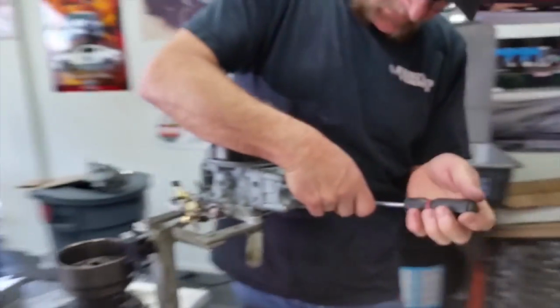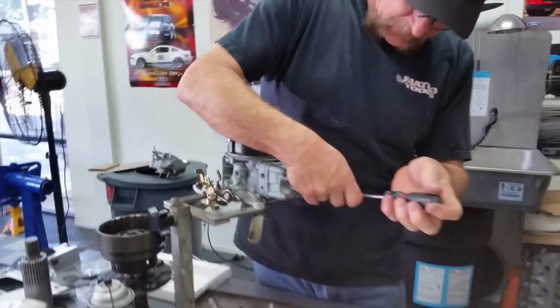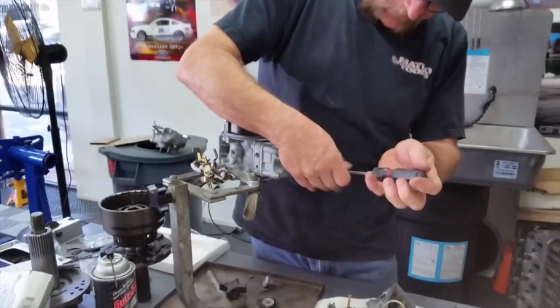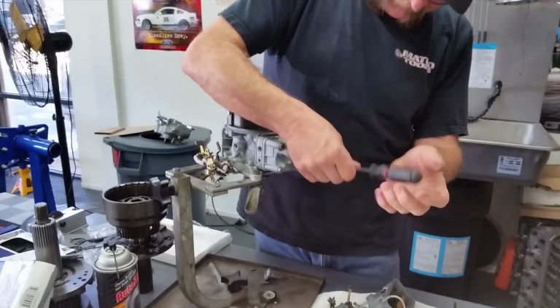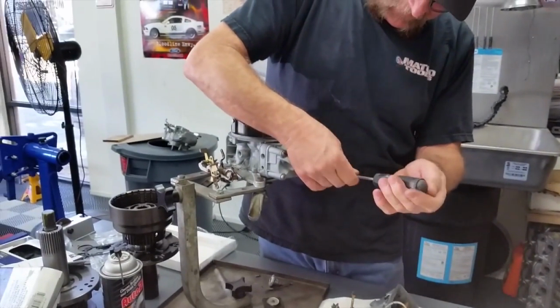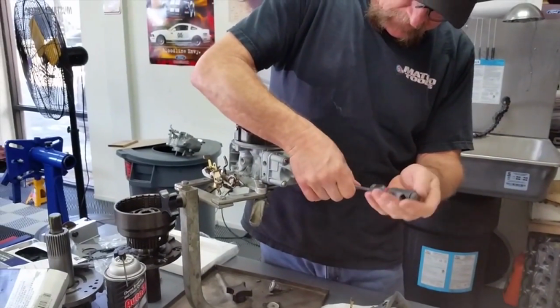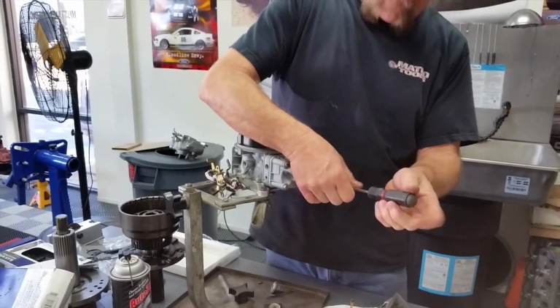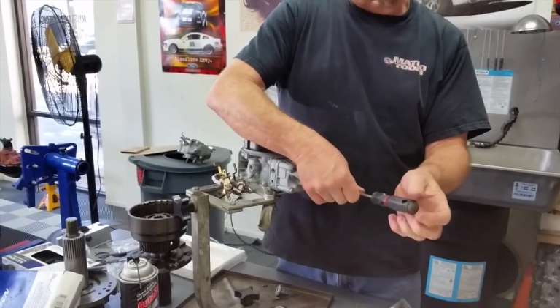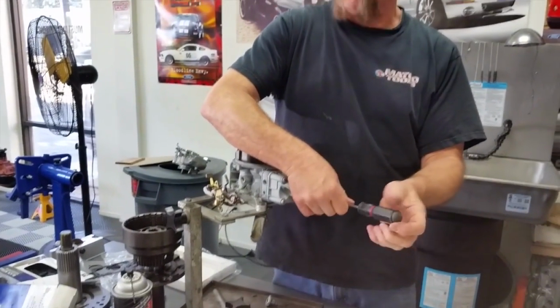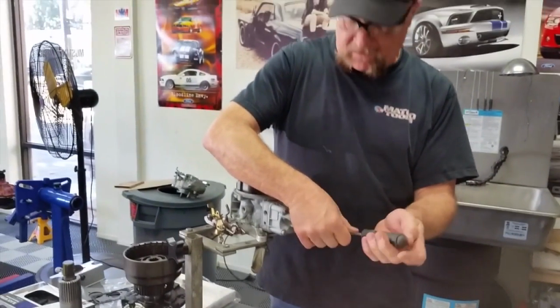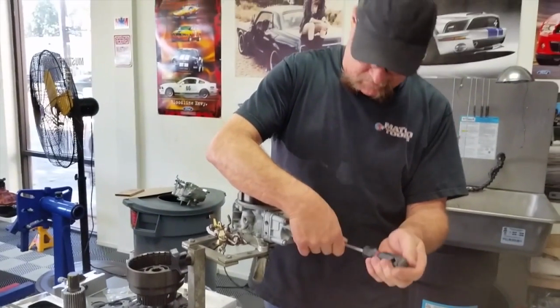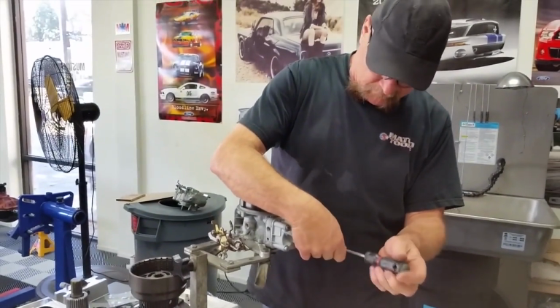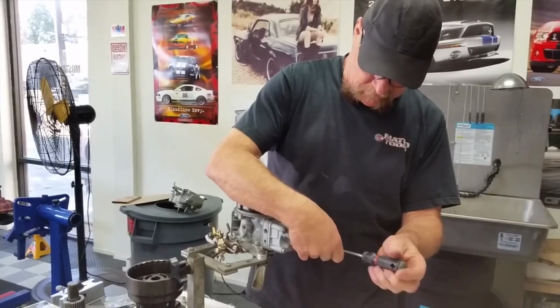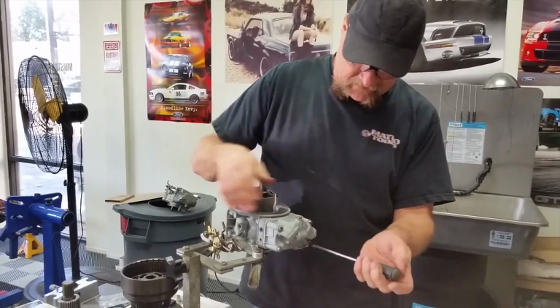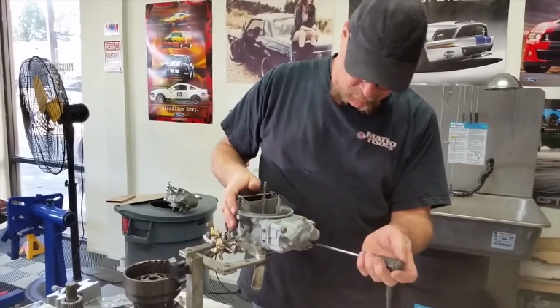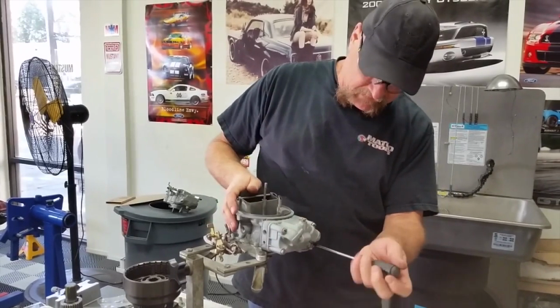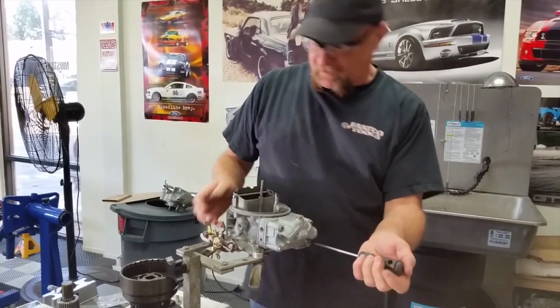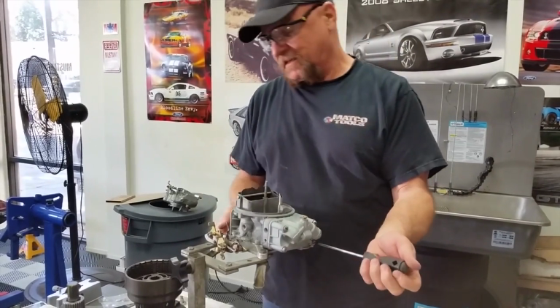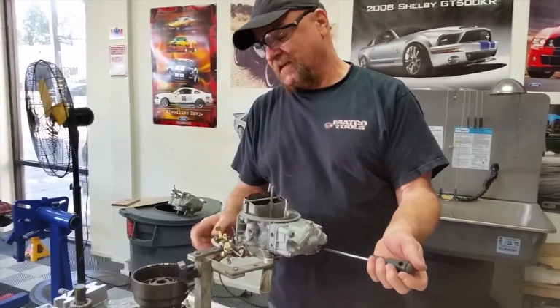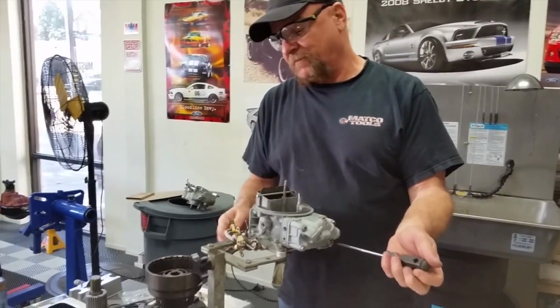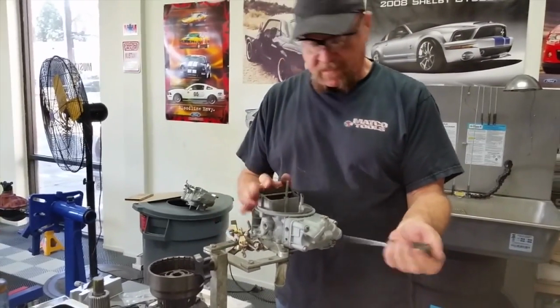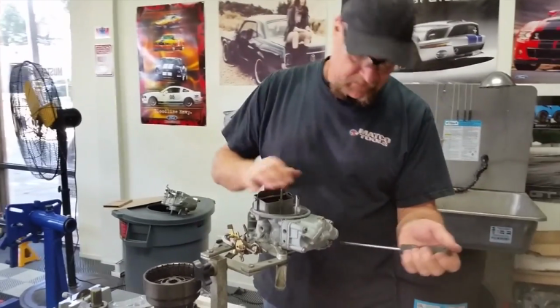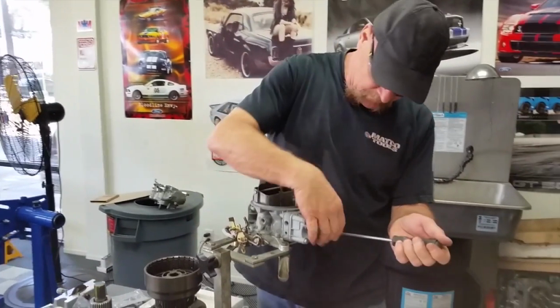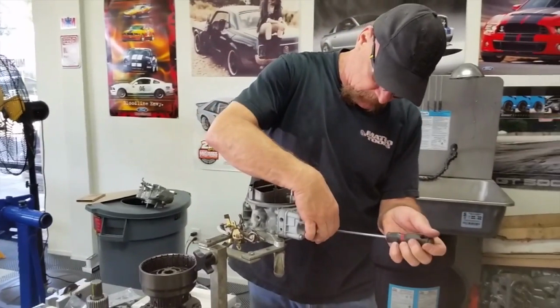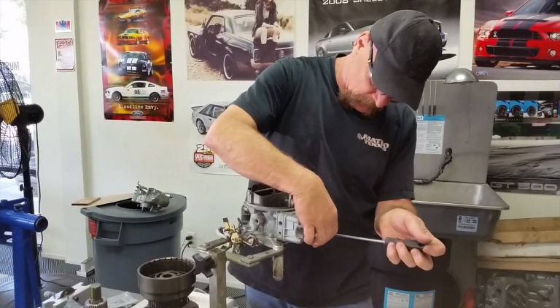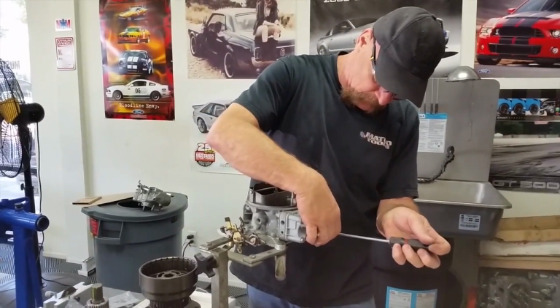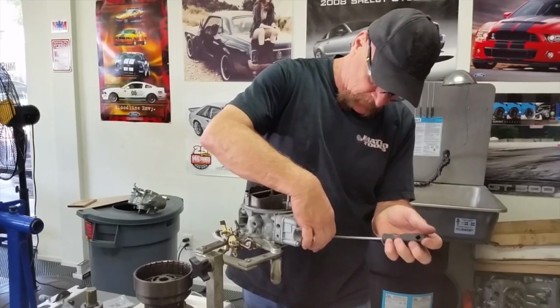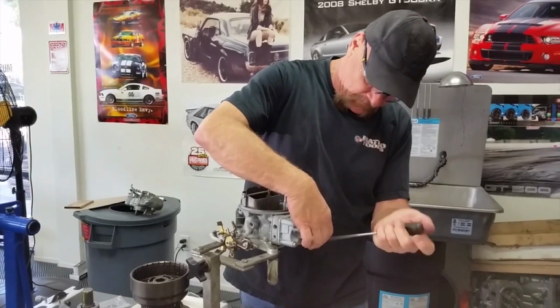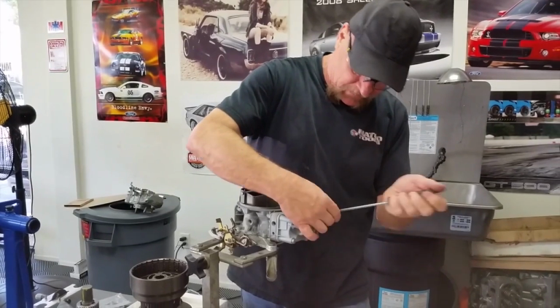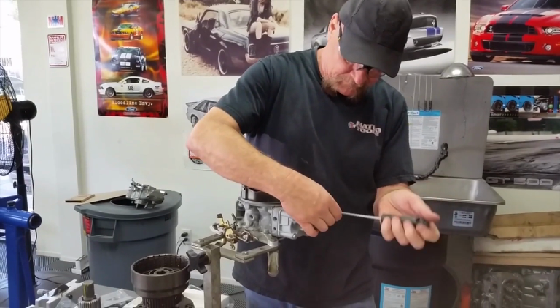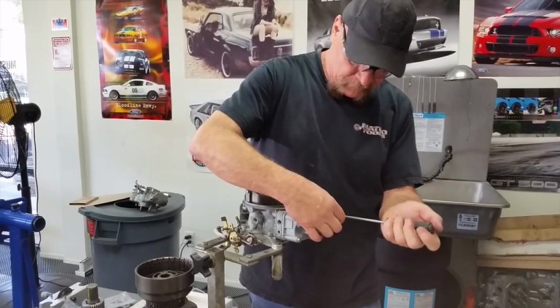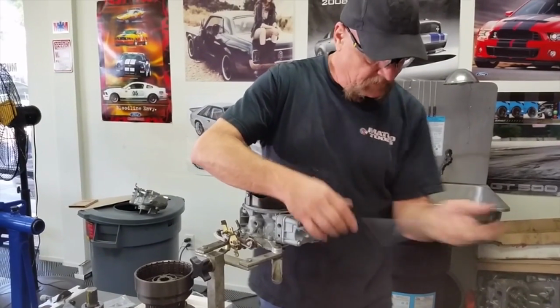And that one's on. Now for the front bowl metering block — that's got a little more detail to it because you've got an accelerator pump you've got to deal with. I'll try and show that when I get there.